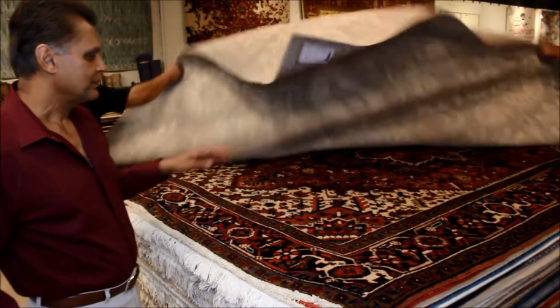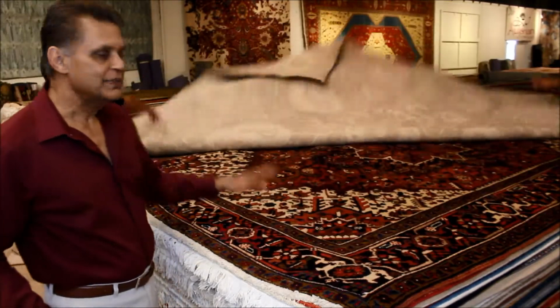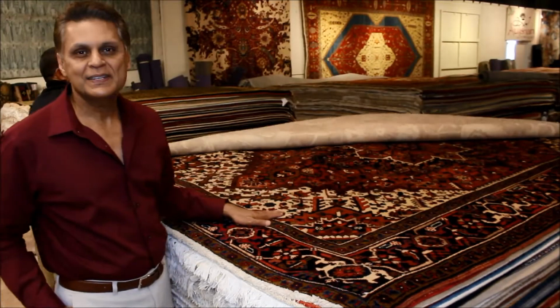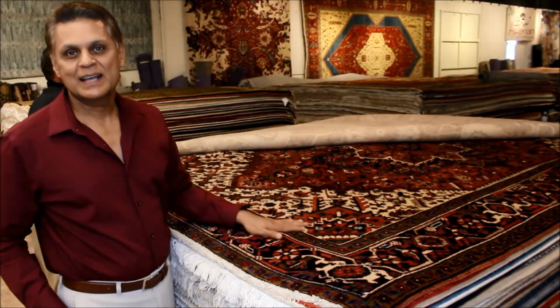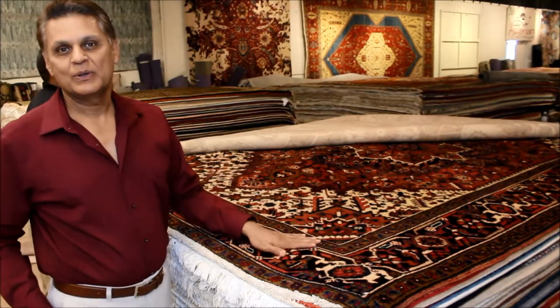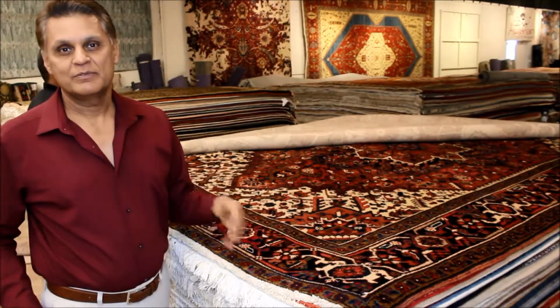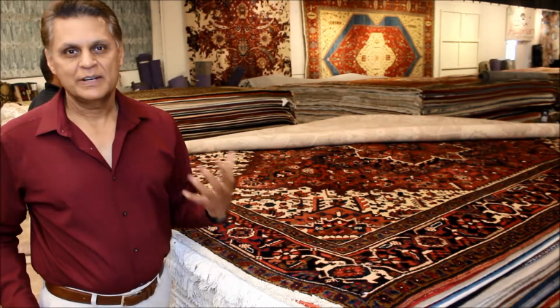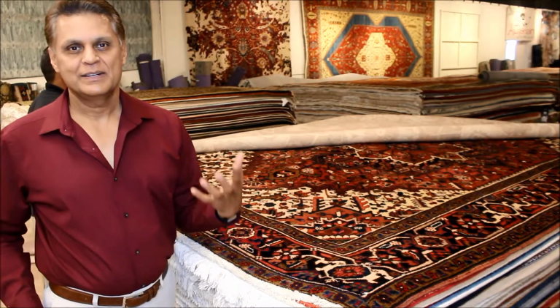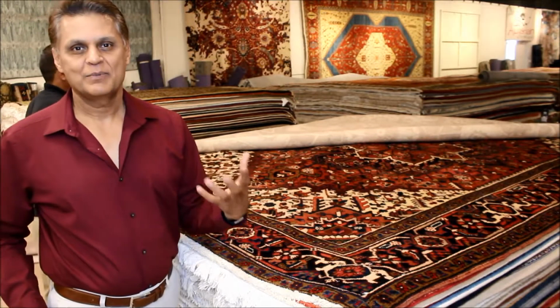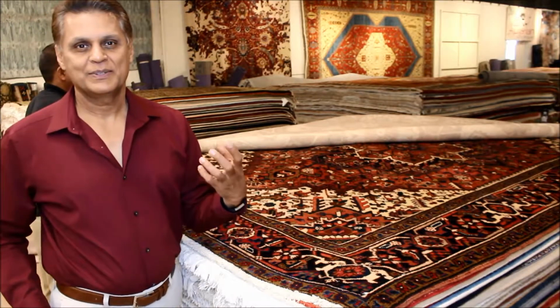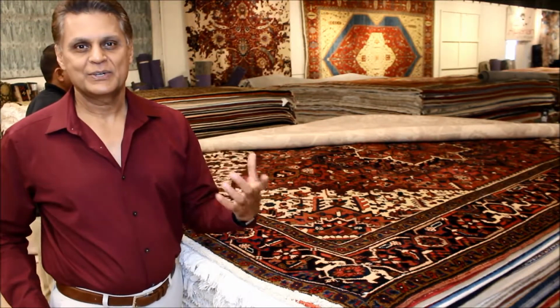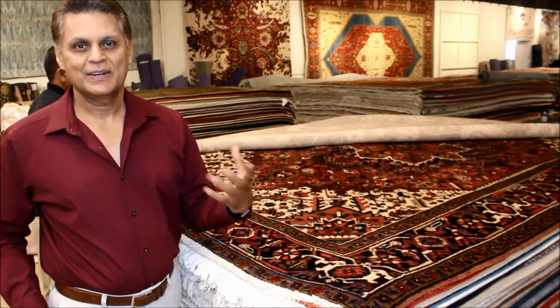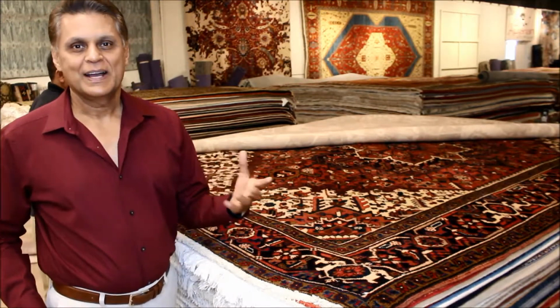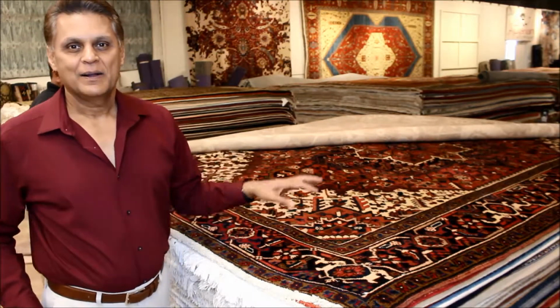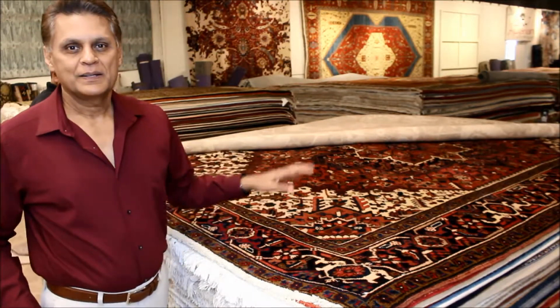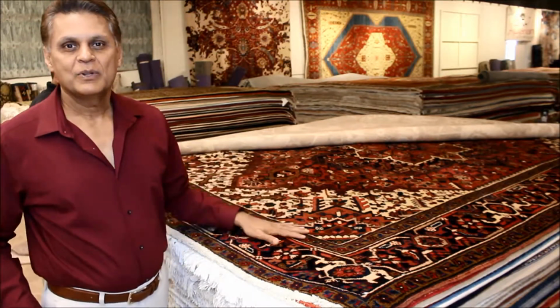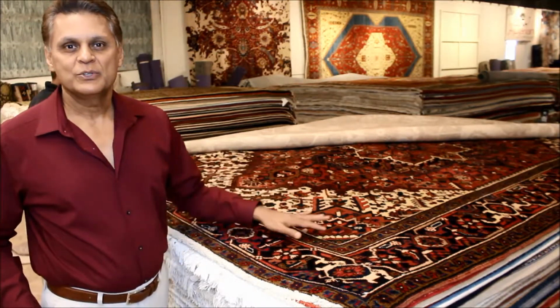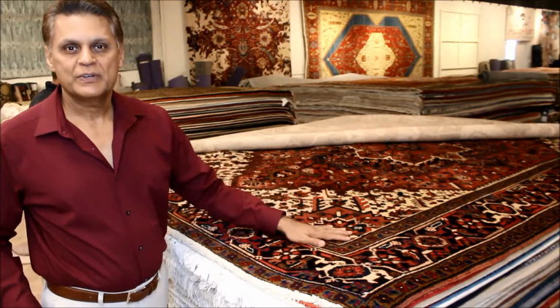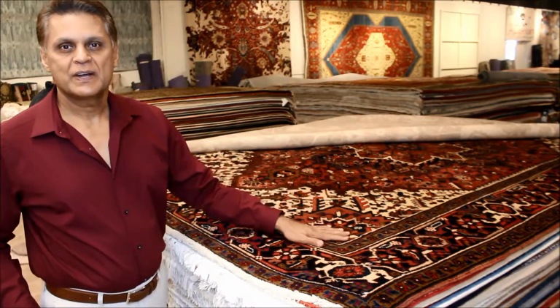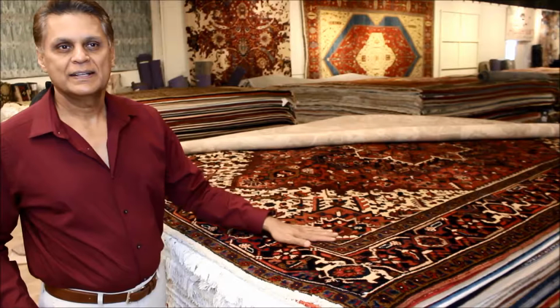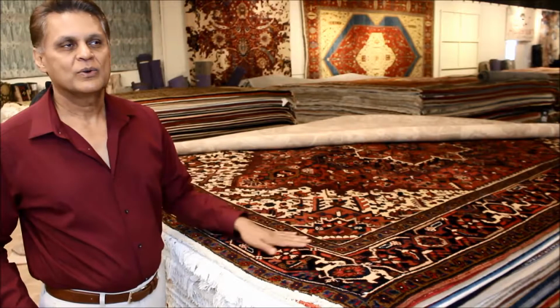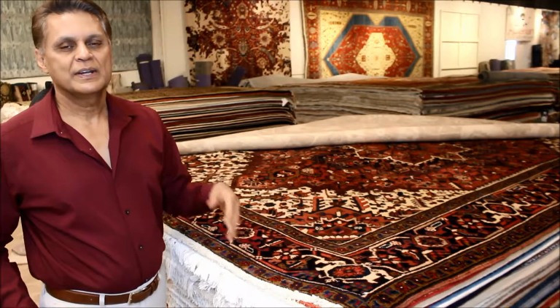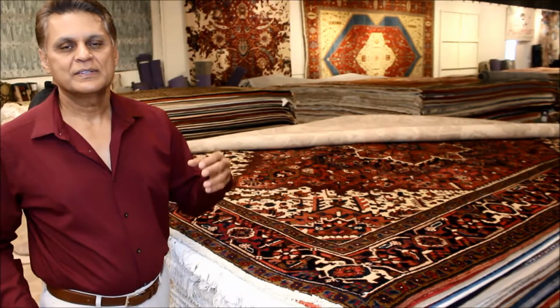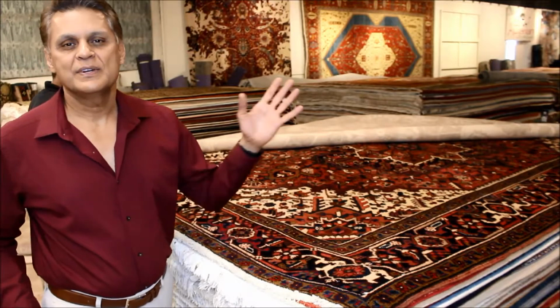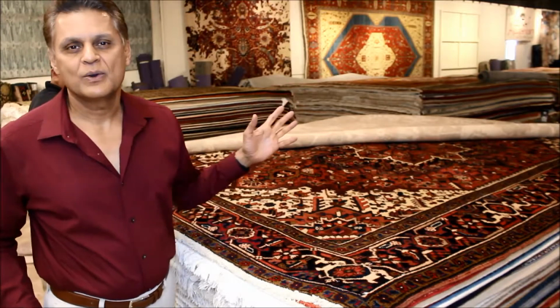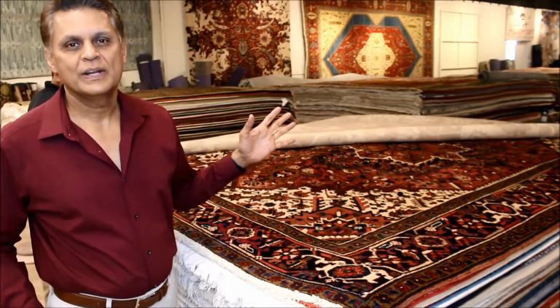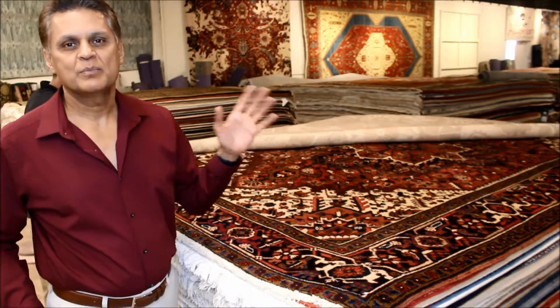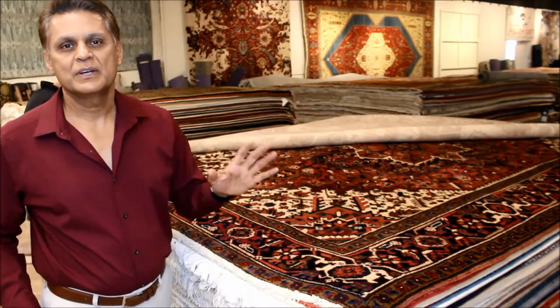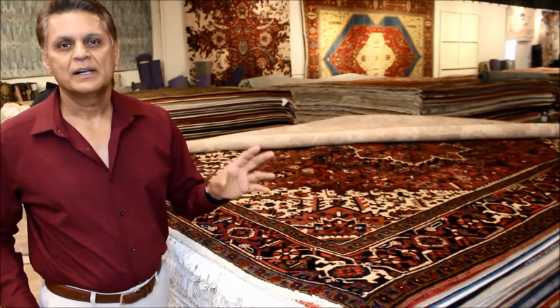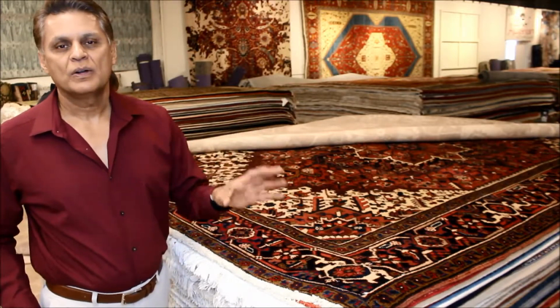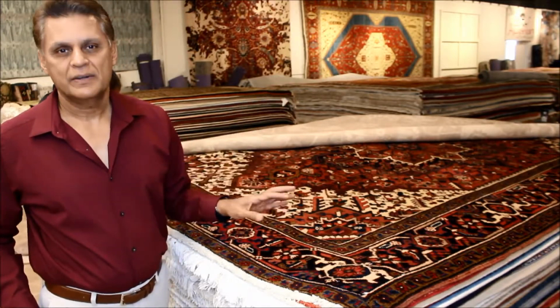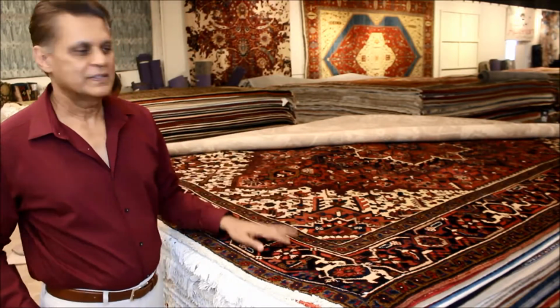This is an example of a very tribal, traditional rug — a tribal geometric design that originated centuries ago in ancient Persia called a Hariz design.